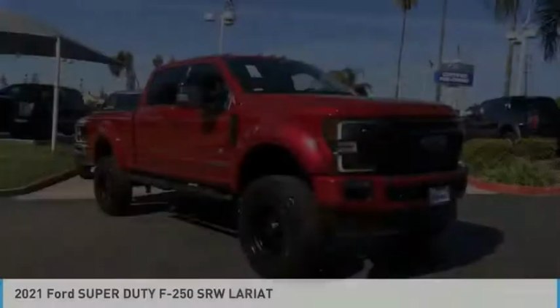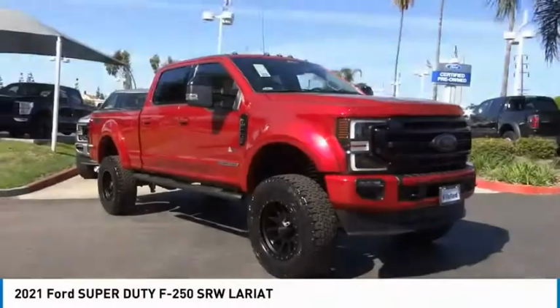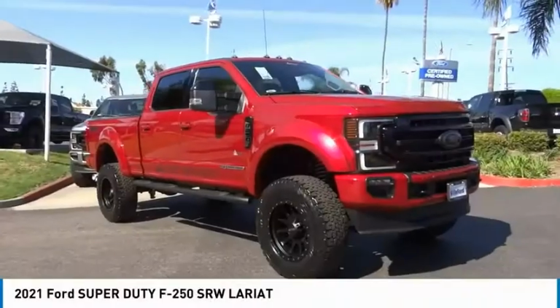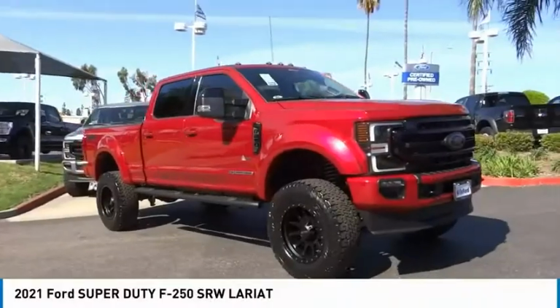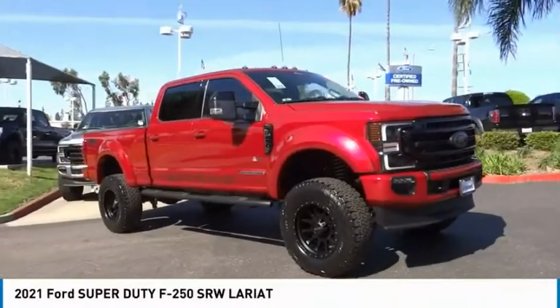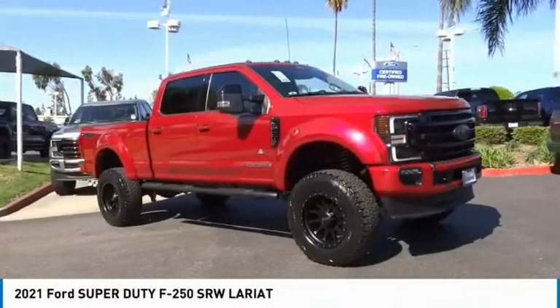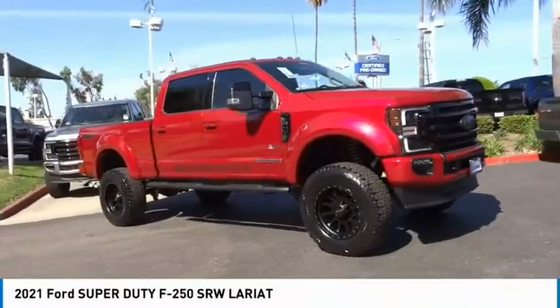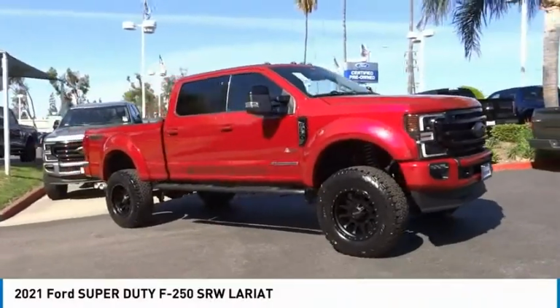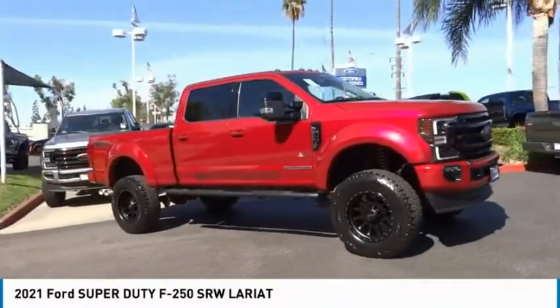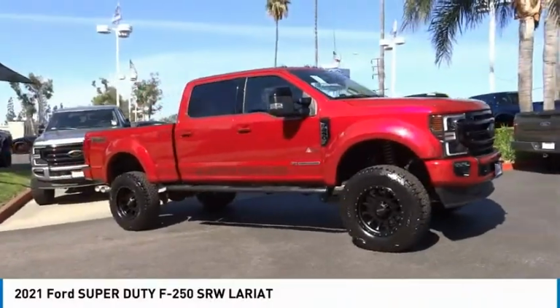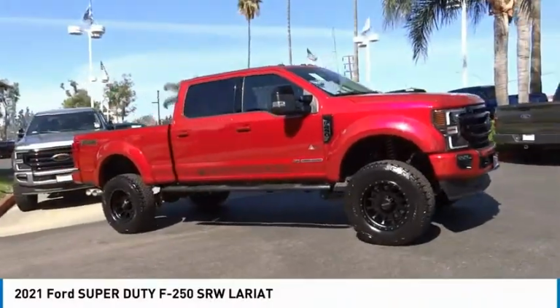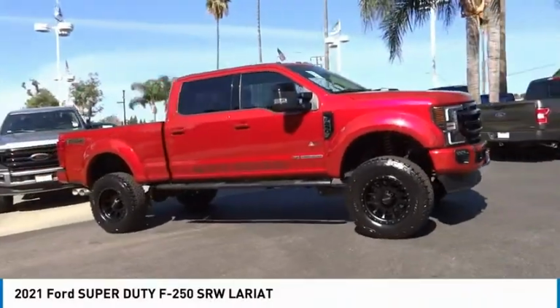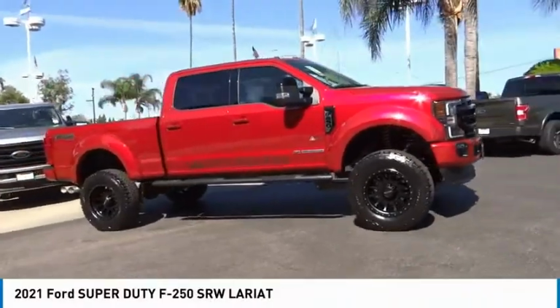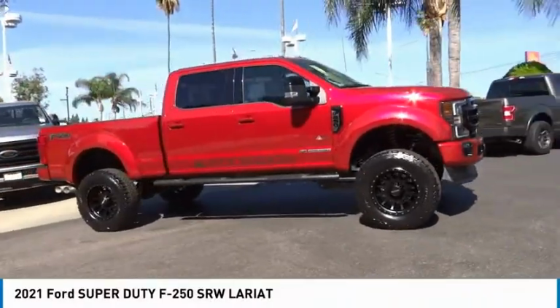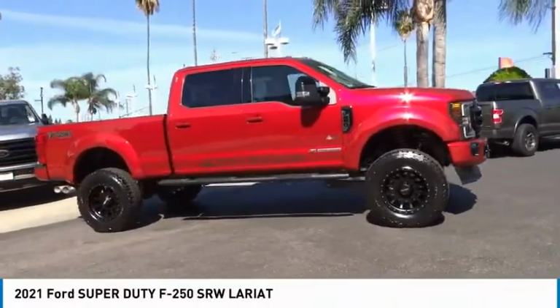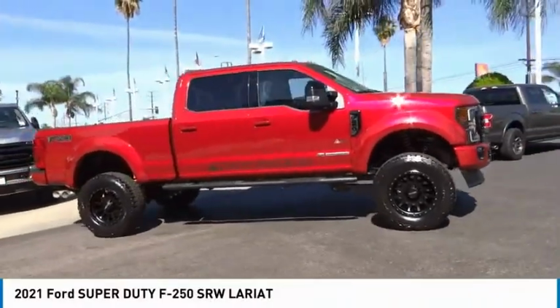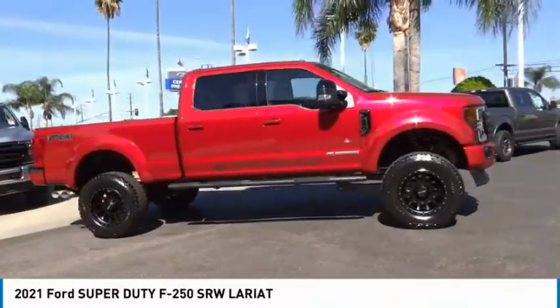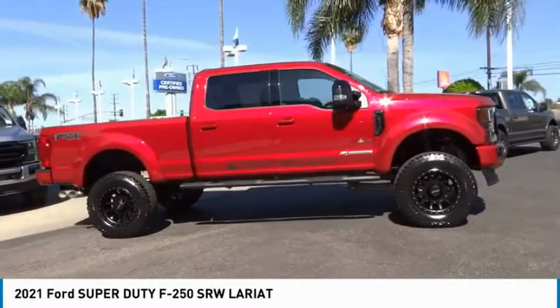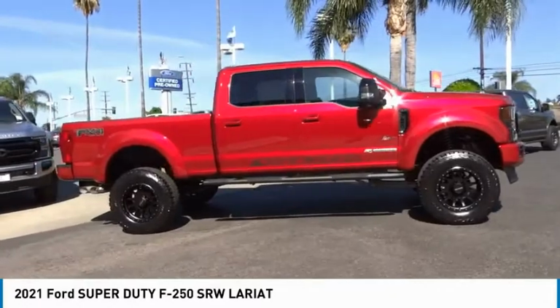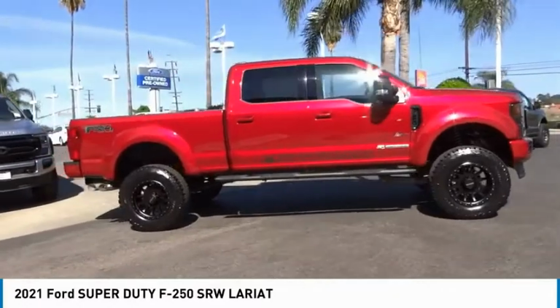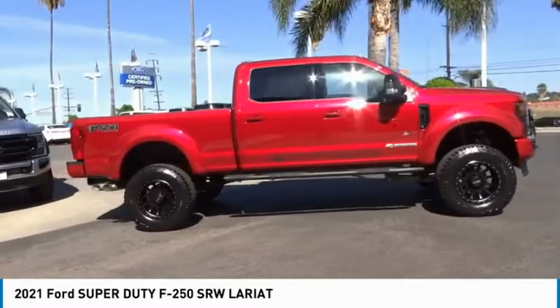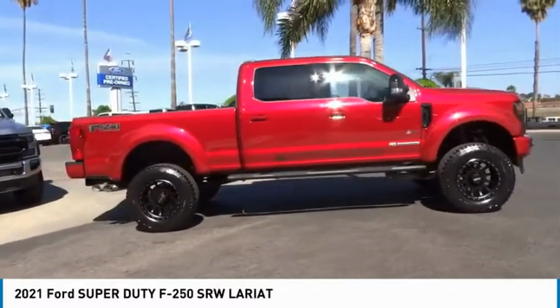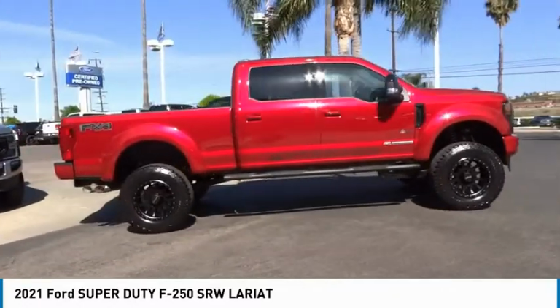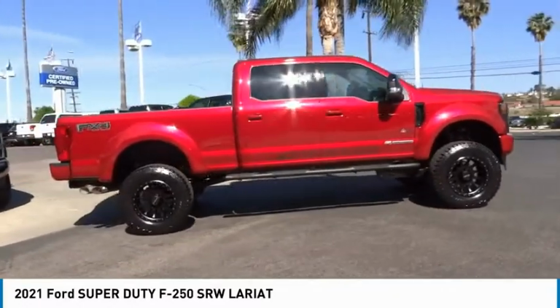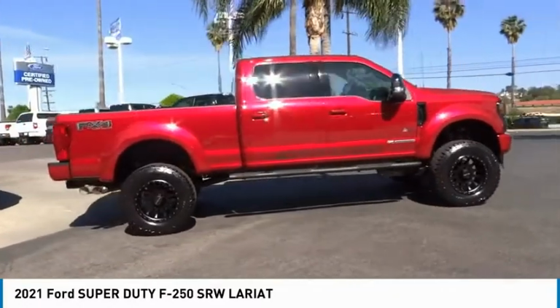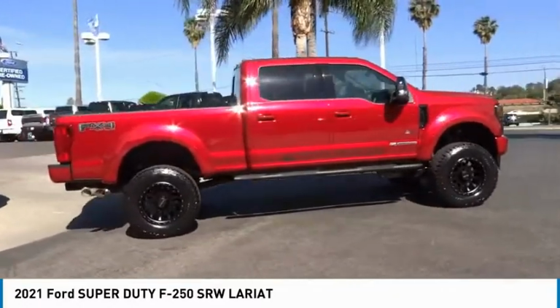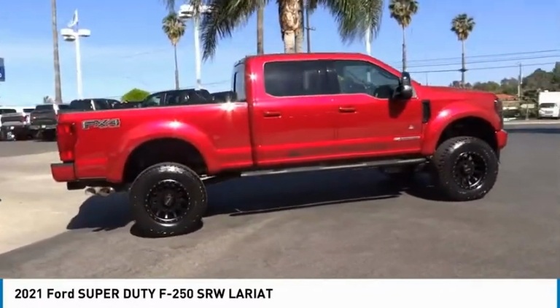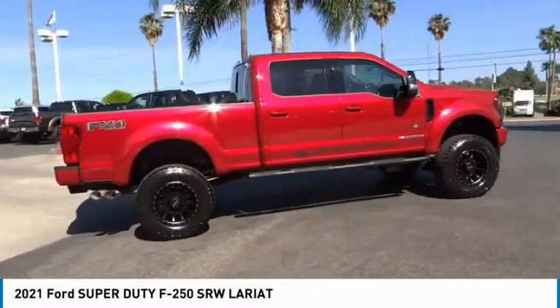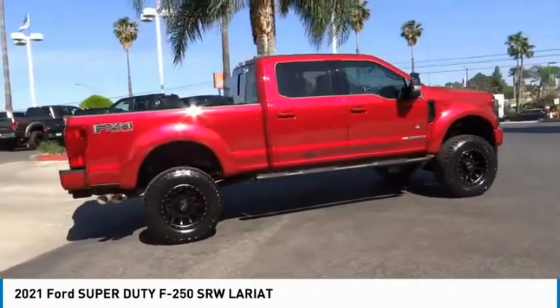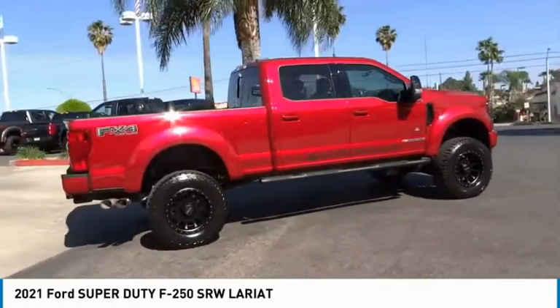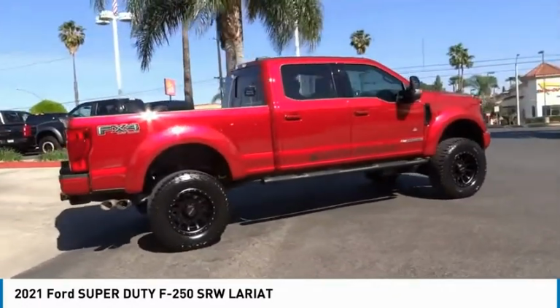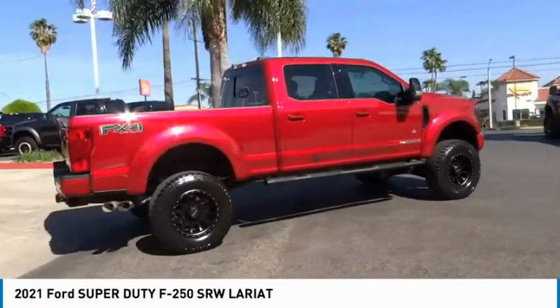Come test drive the 2021 F-250 Super Duty. Head-to-head fuel efficiency. Head-to-head towing. Head-to-head torque.